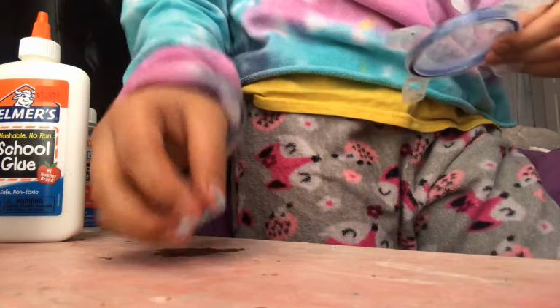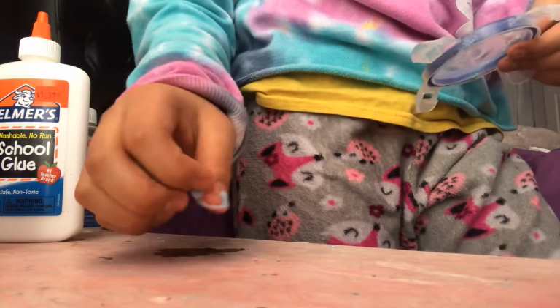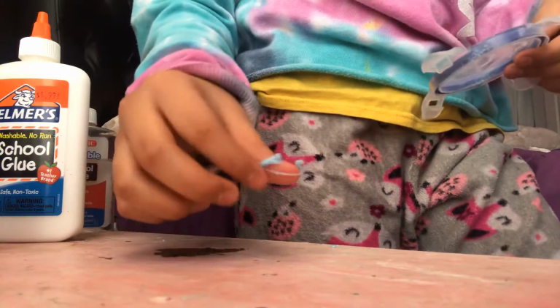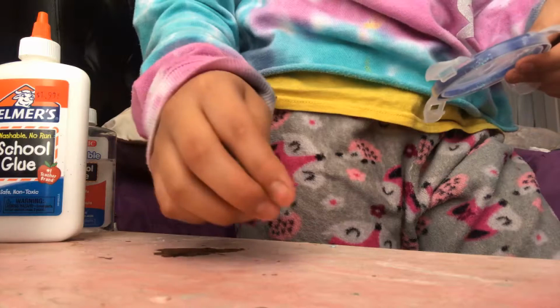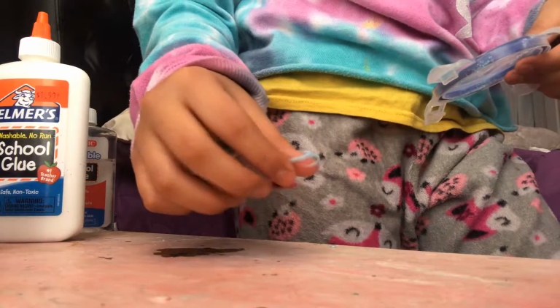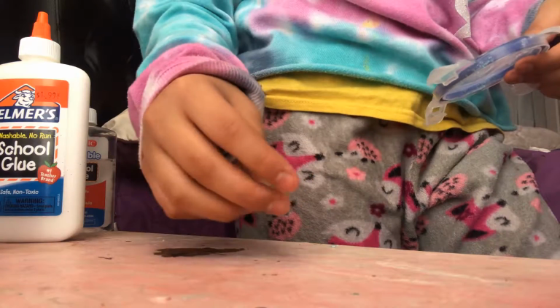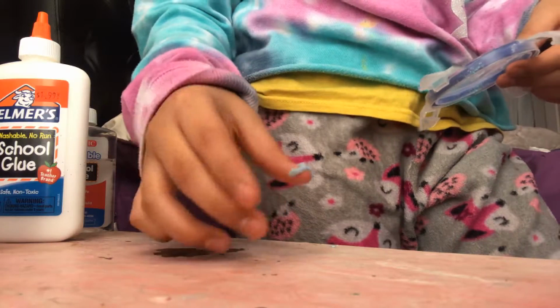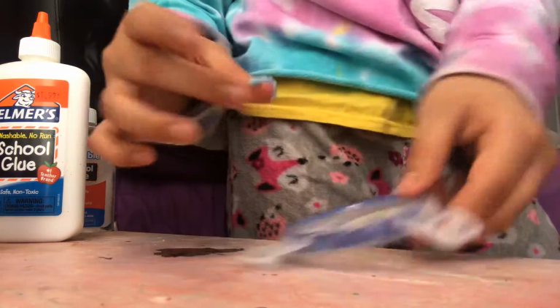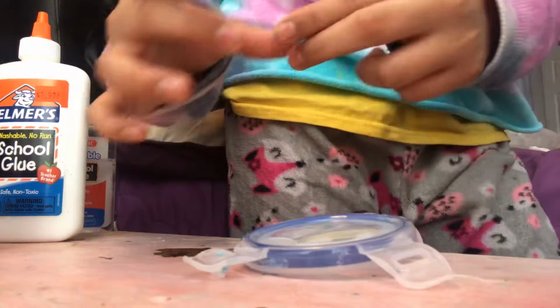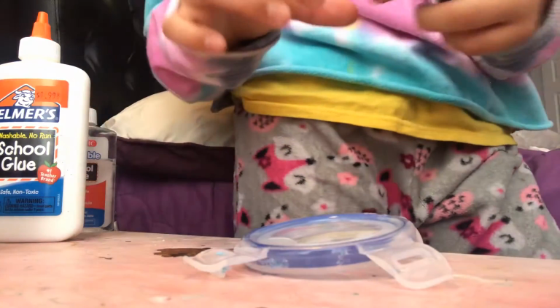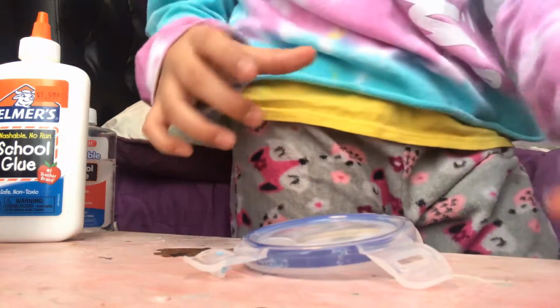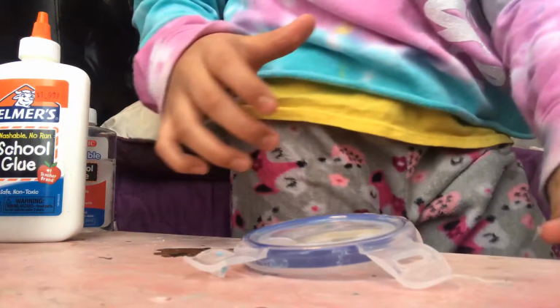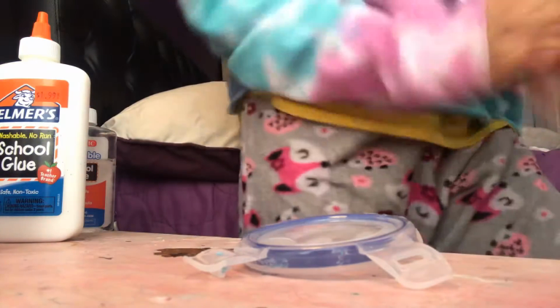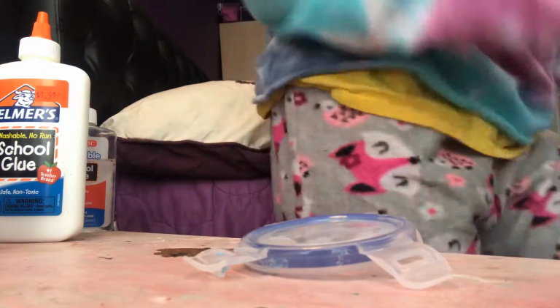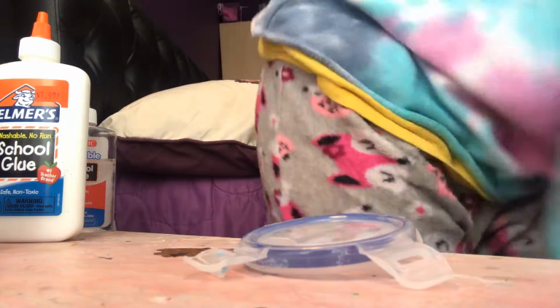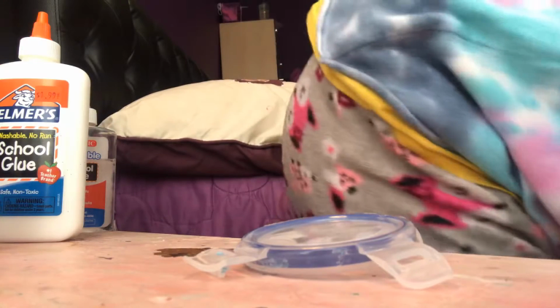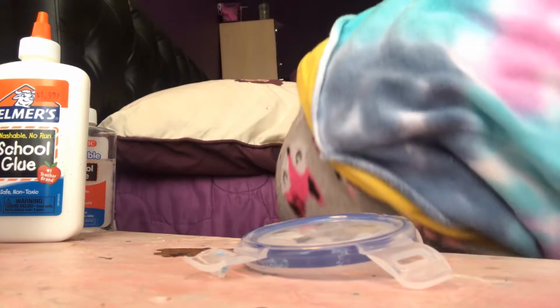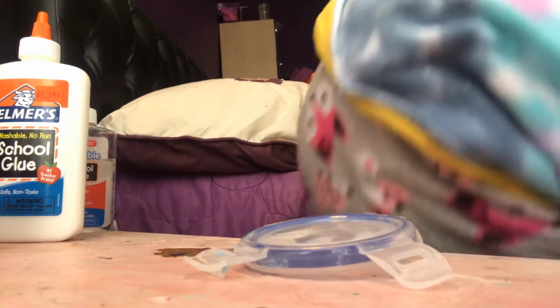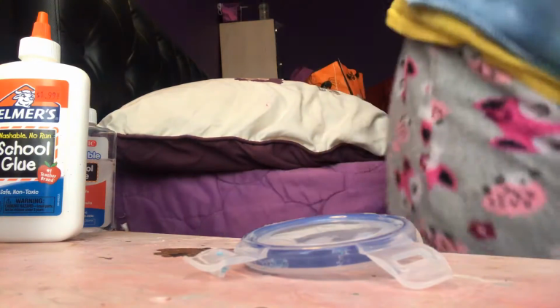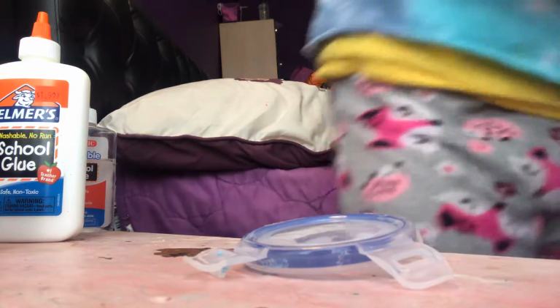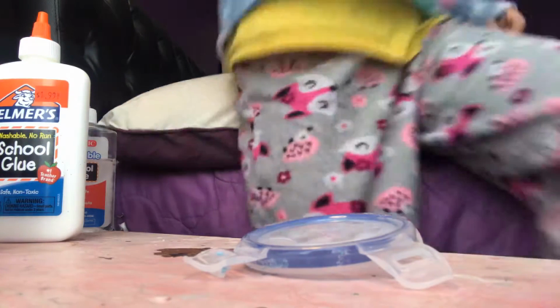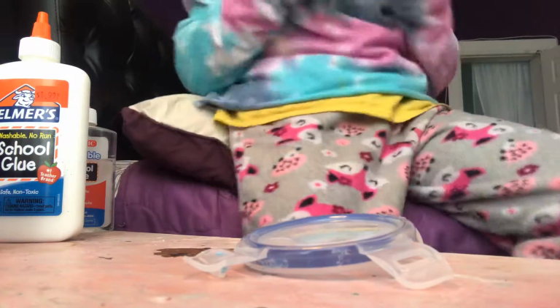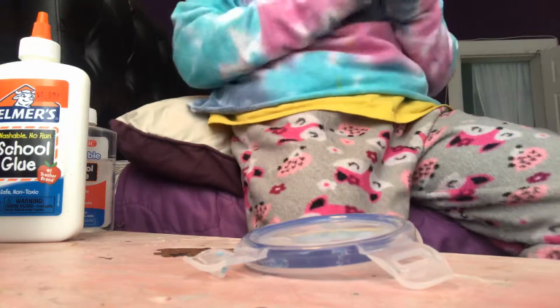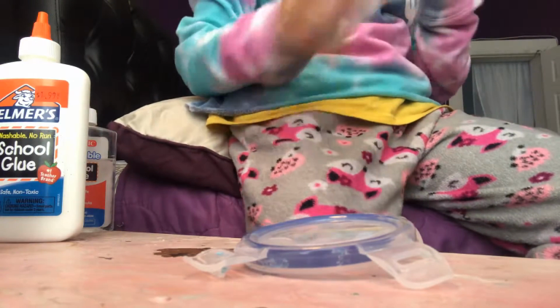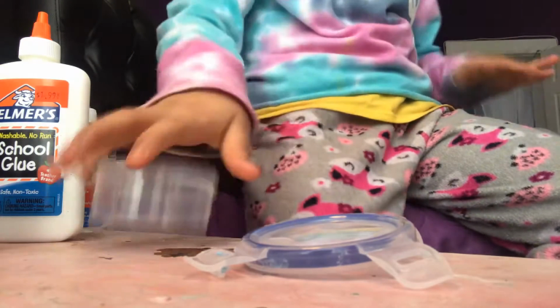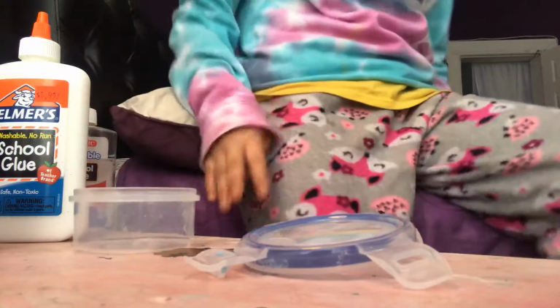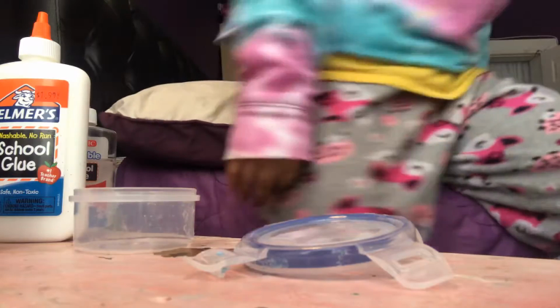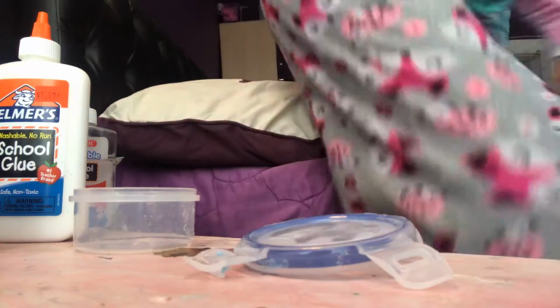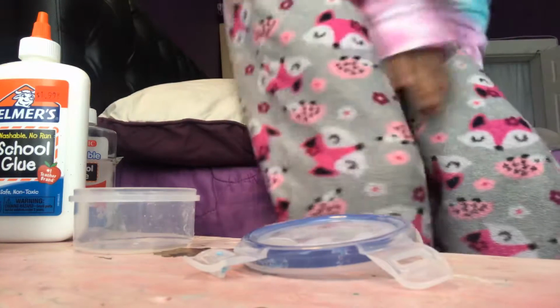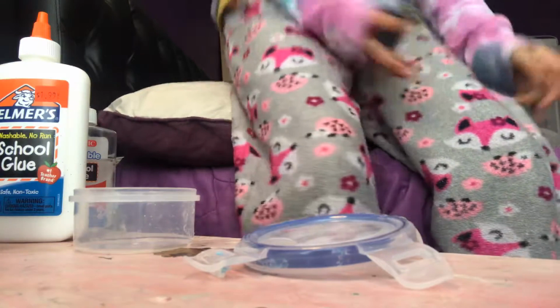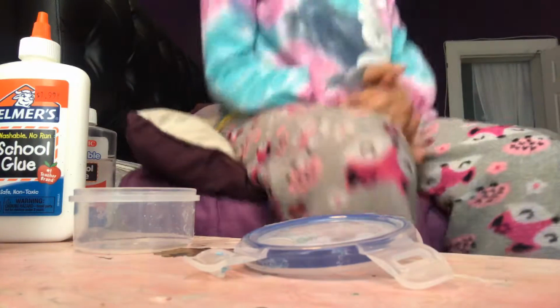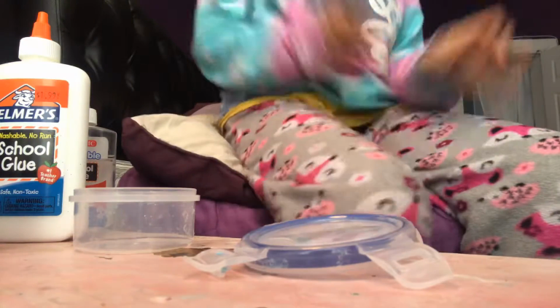I'm going to throw it out today, right now. It's super sticky and fluffy but I just can't keep it — it's too sticky. And I don't have the lotion to redo it, so I'm throwing it out.